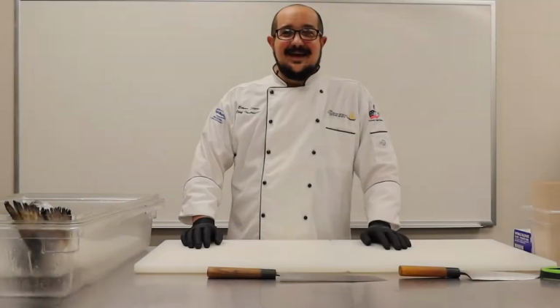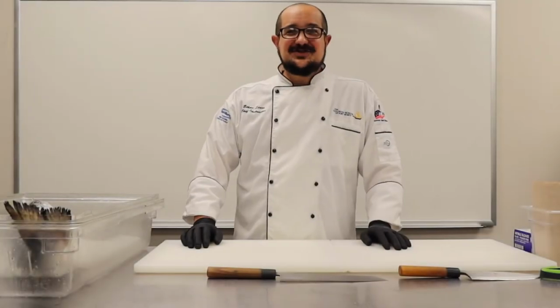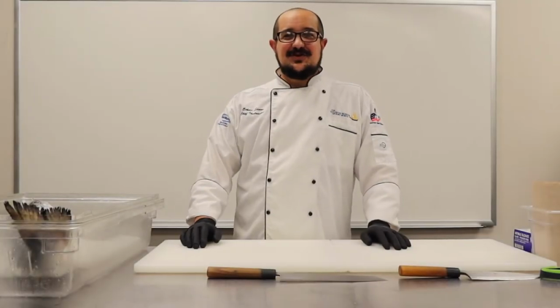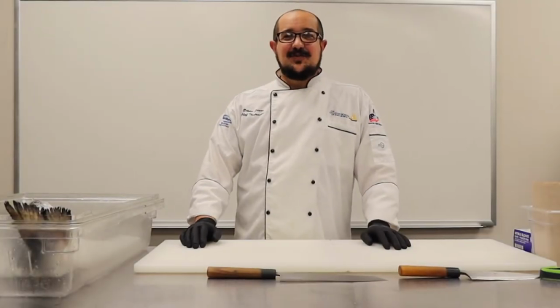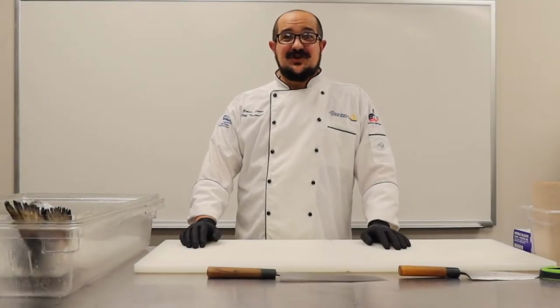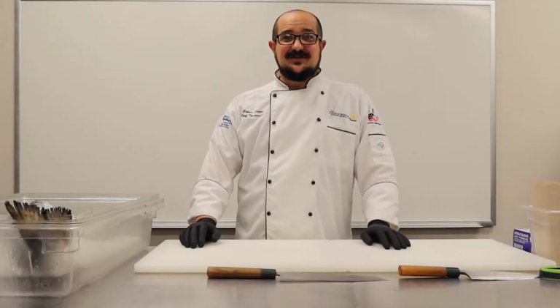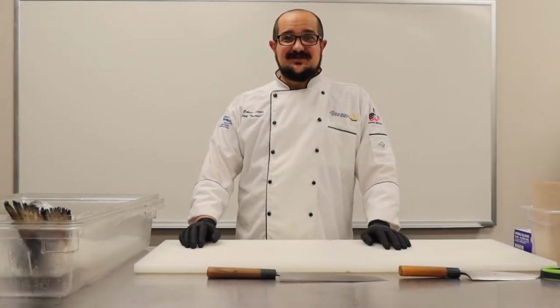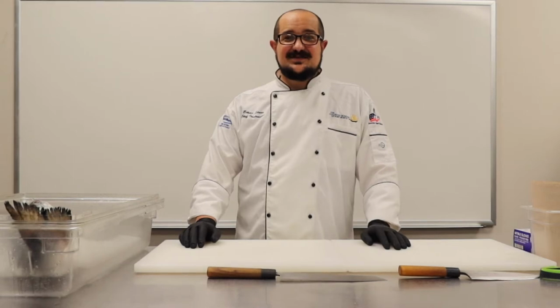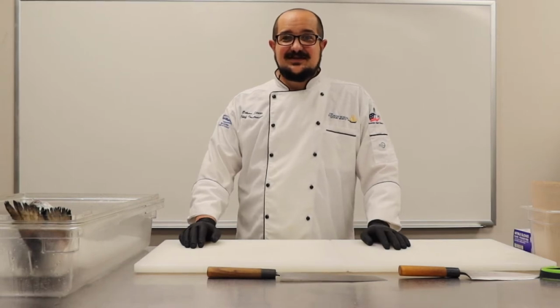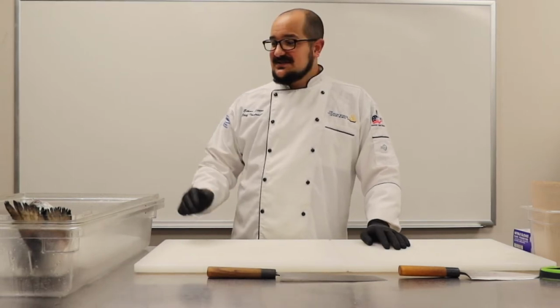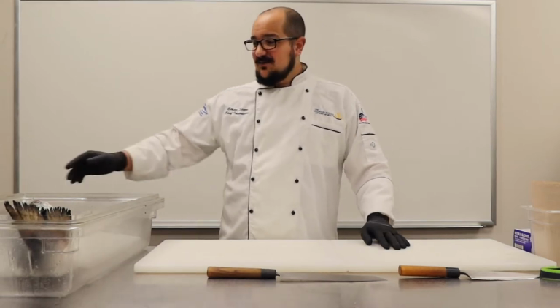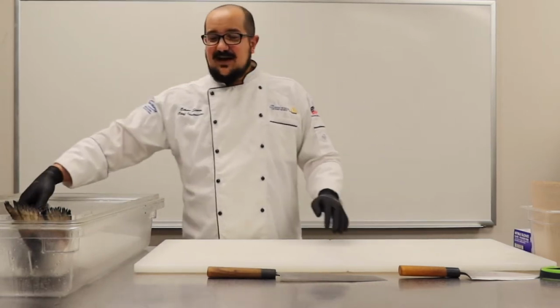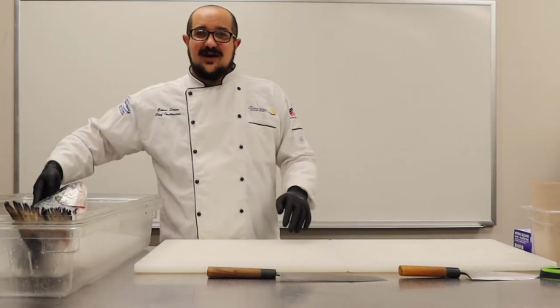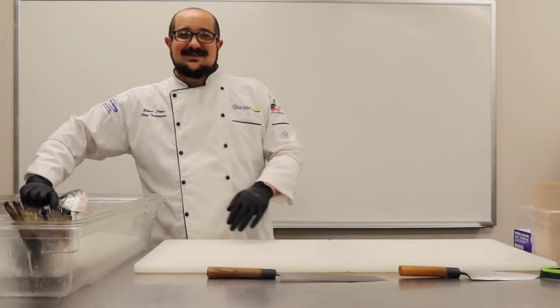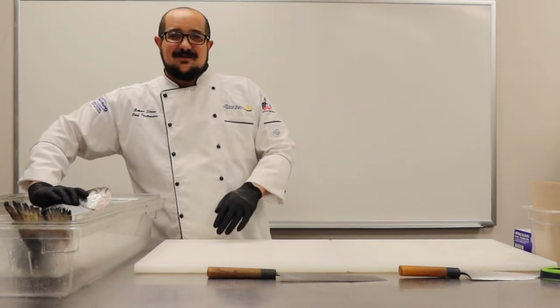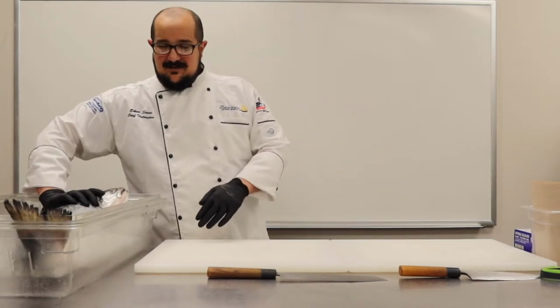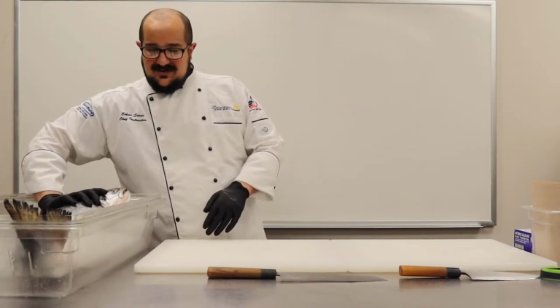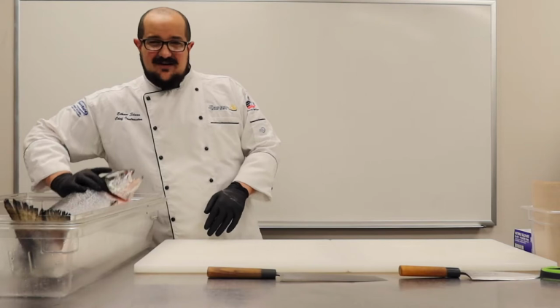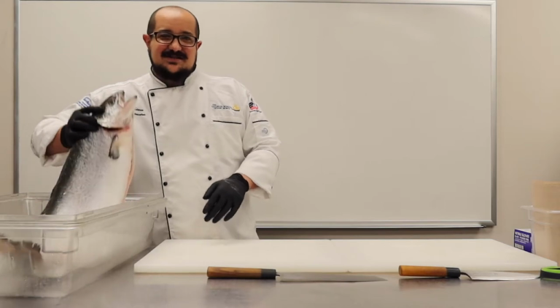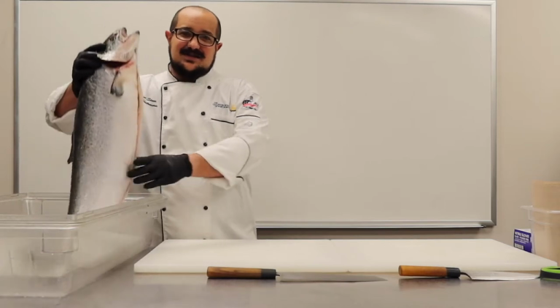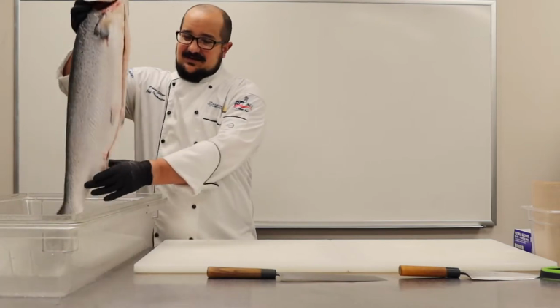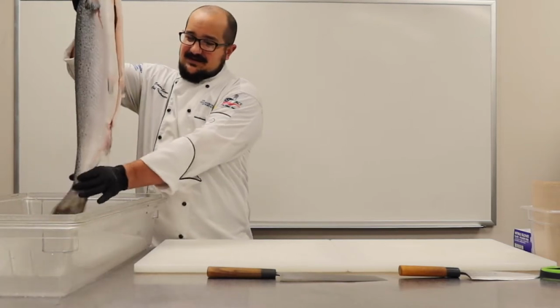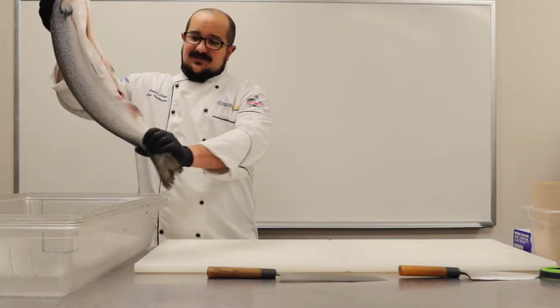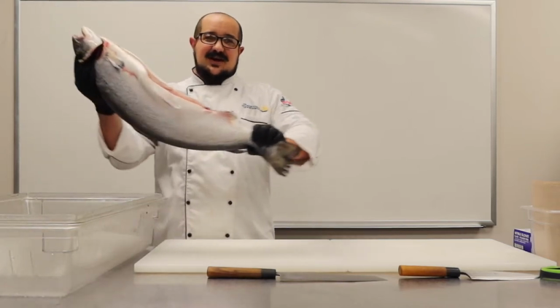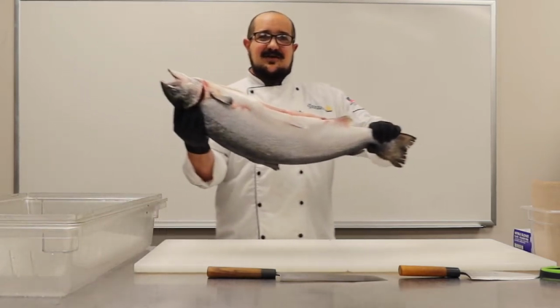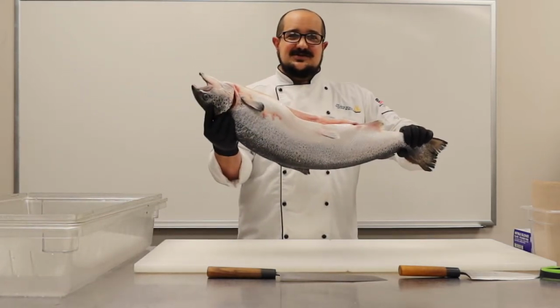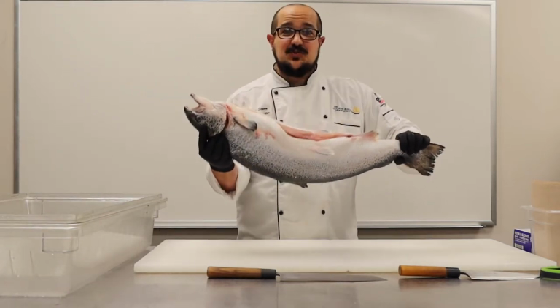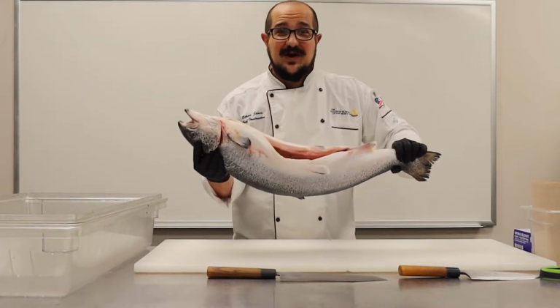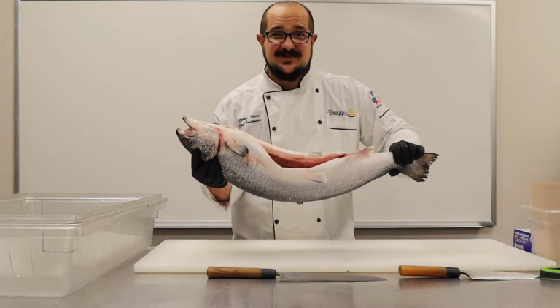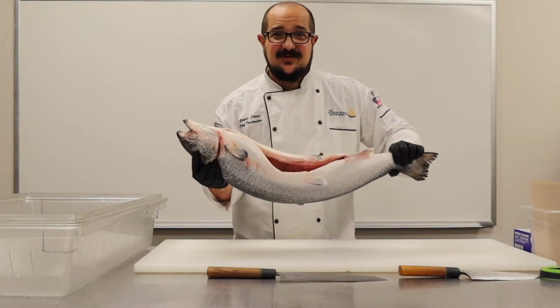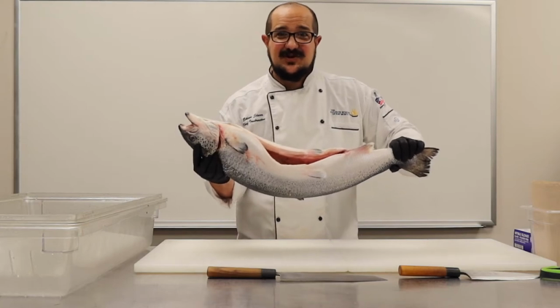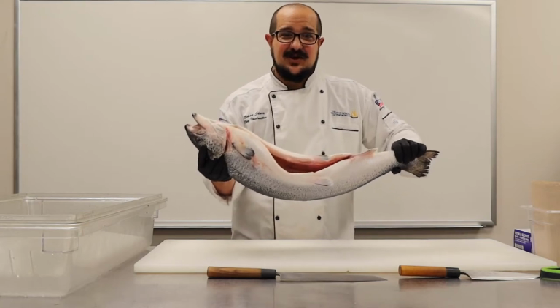Hey guys, Chef Starr here. We're about to start our seafood elective class. So today we have our Atlantic salmon. I'm going to pull this guy out for you guys to see. So this is what we're about to get started on. Hope you guys enjoy it.